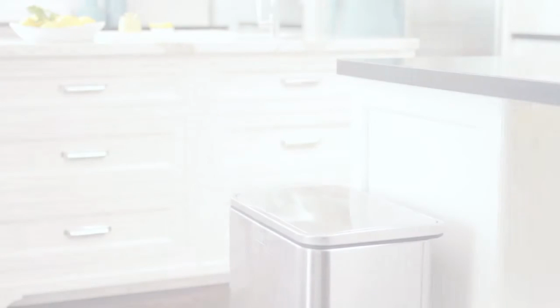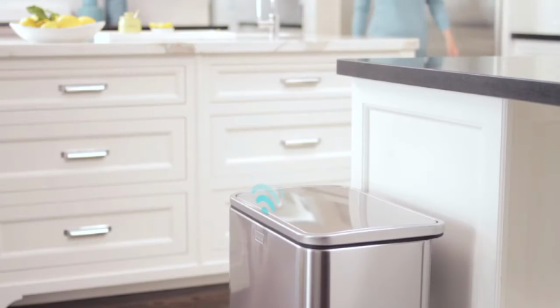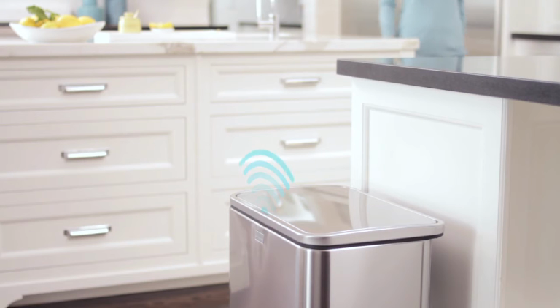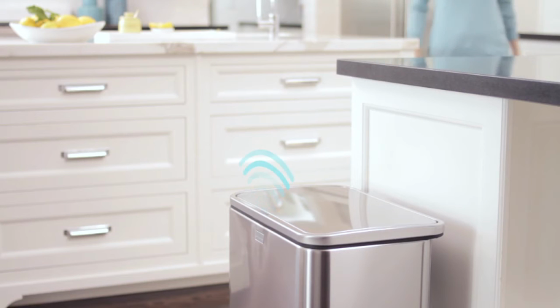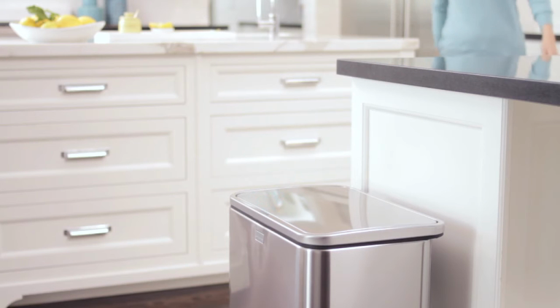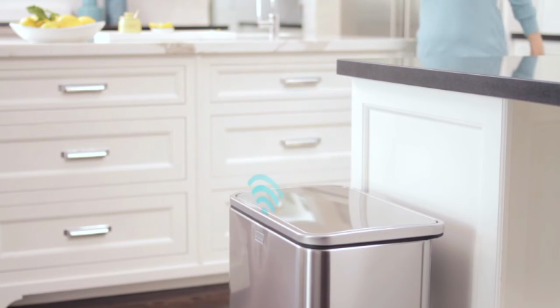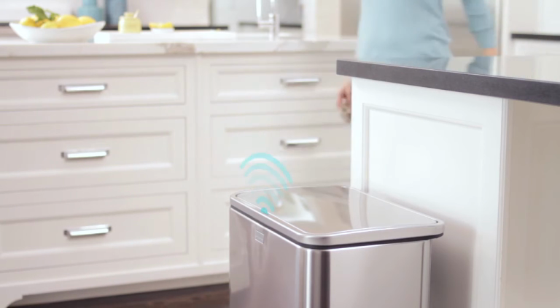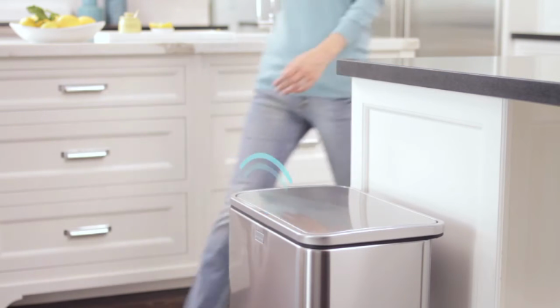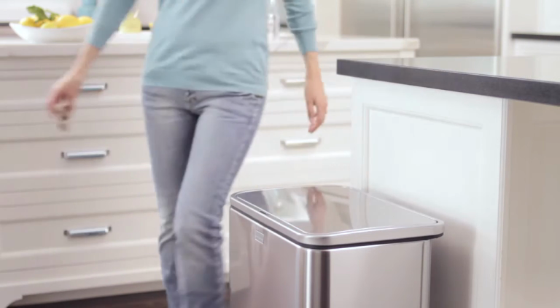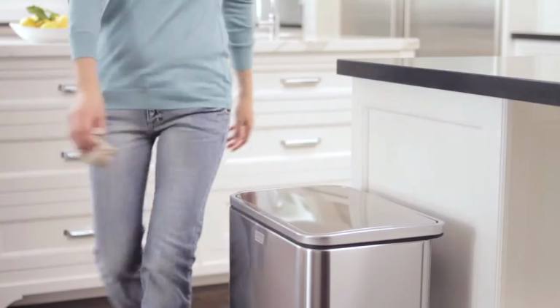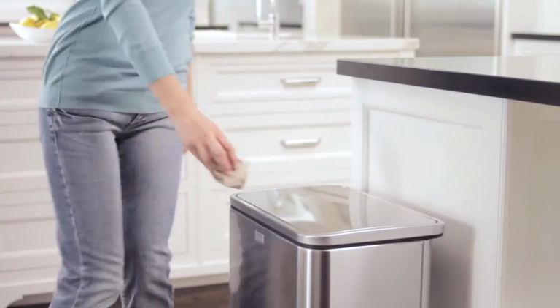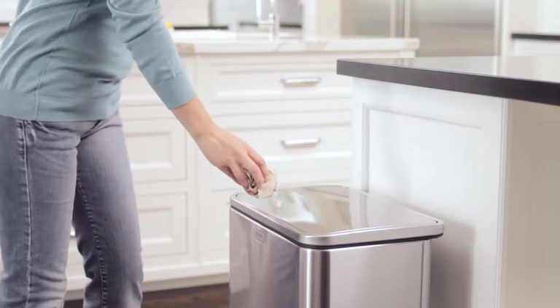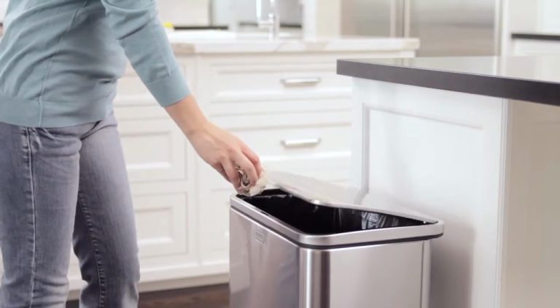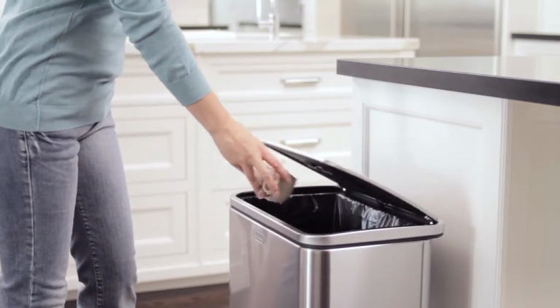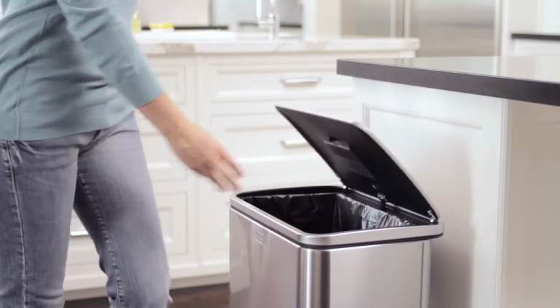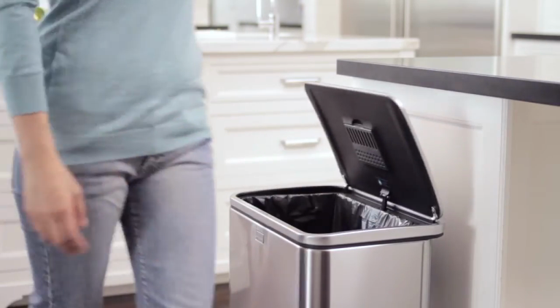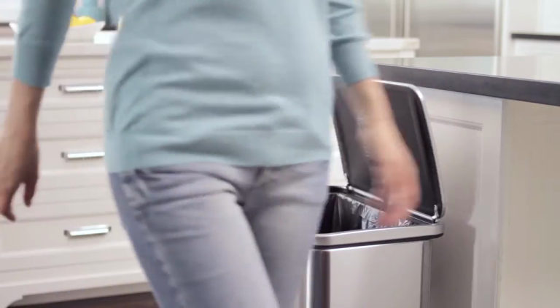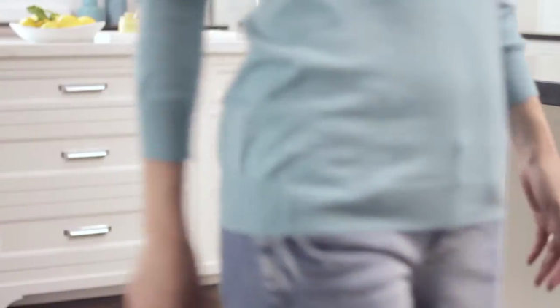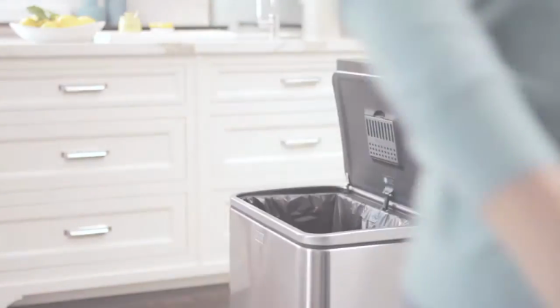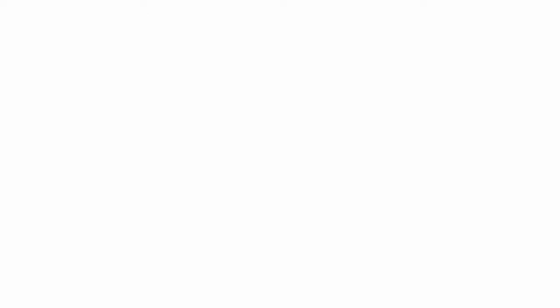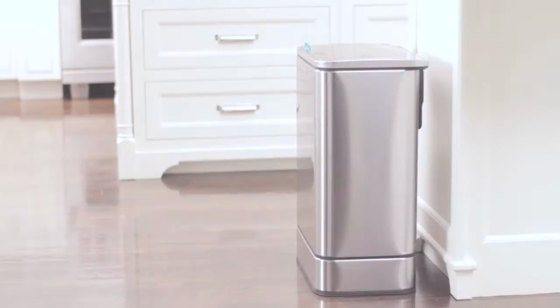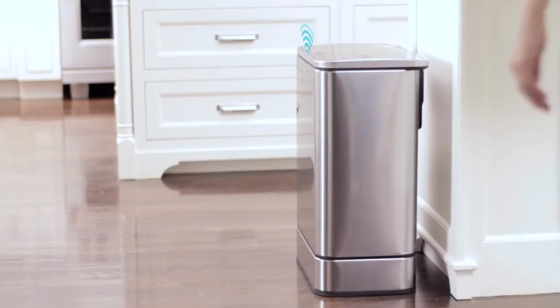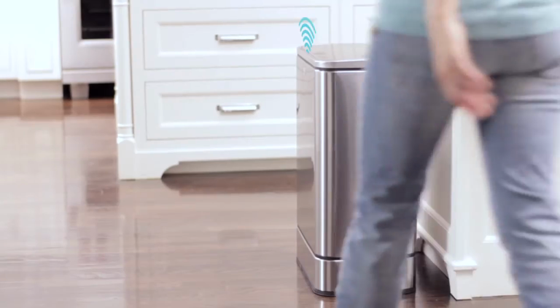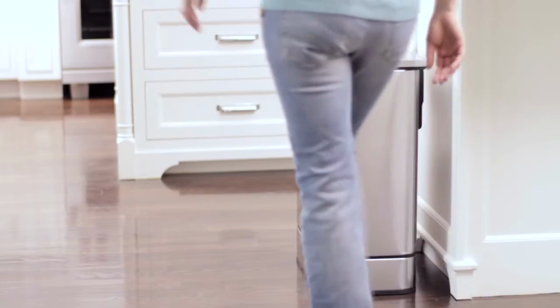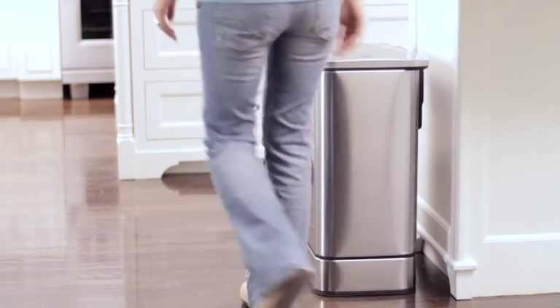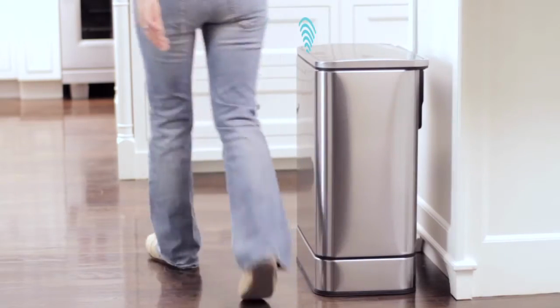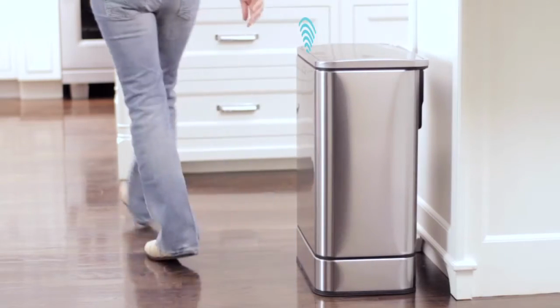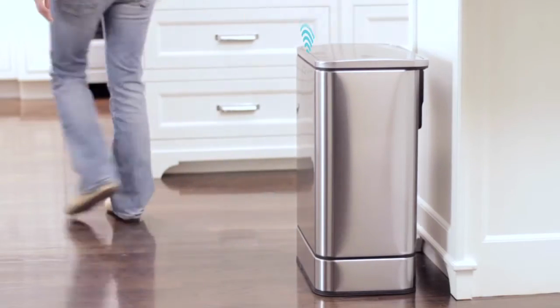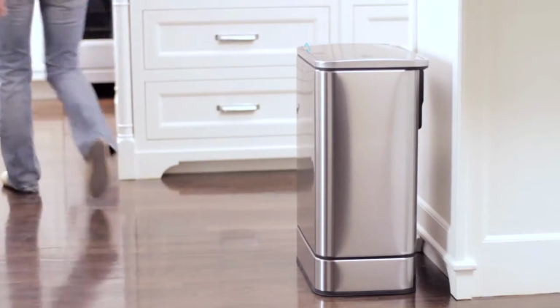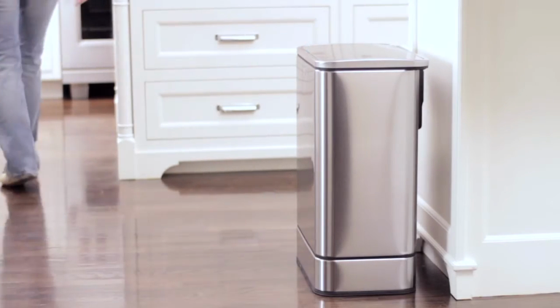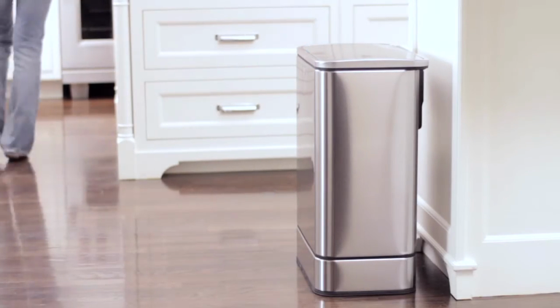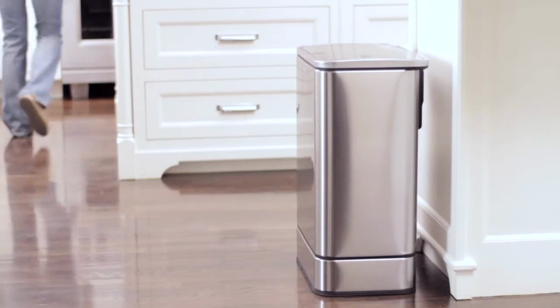While the can is waiting to be used, the sensor's trigger zone is focused in an area directly above the lid. It's easy to reach, but it's precise enough to avoid being triggered by mistake every time you walk nearby.